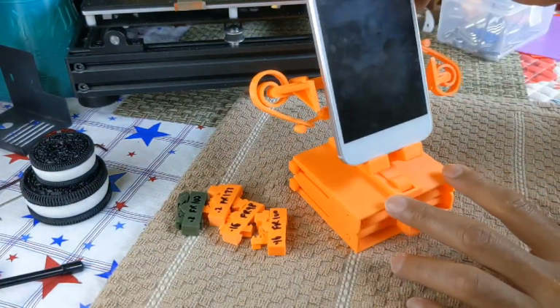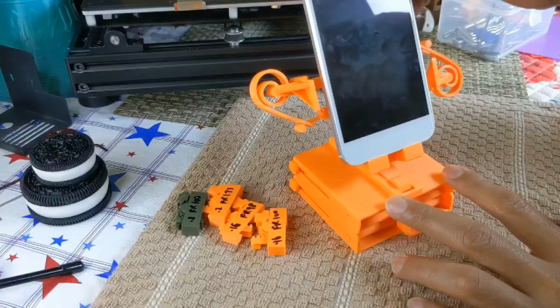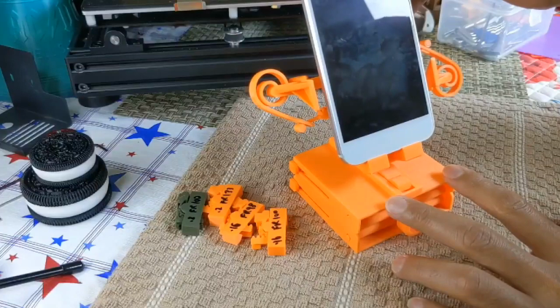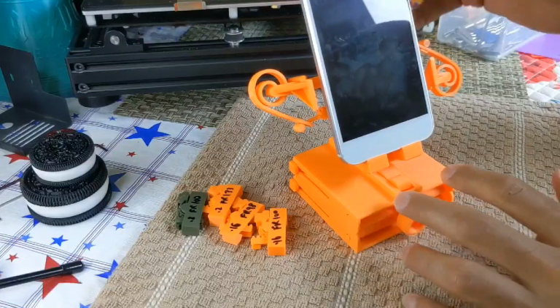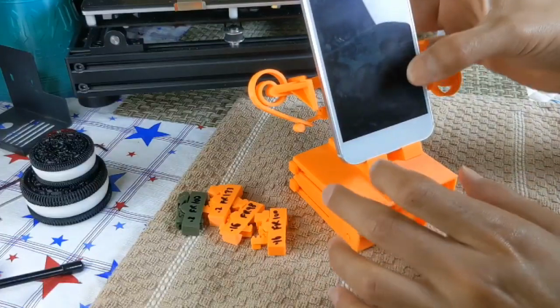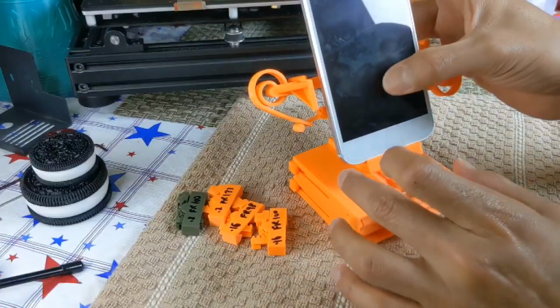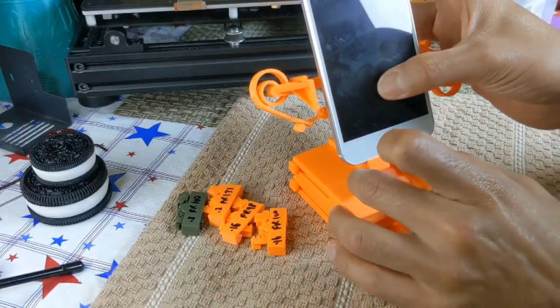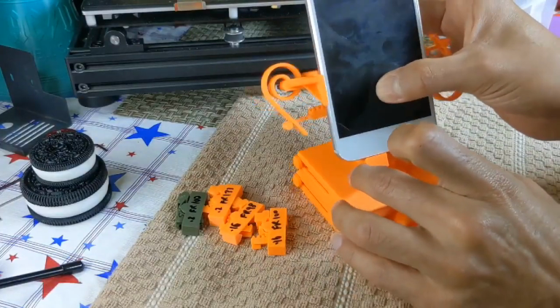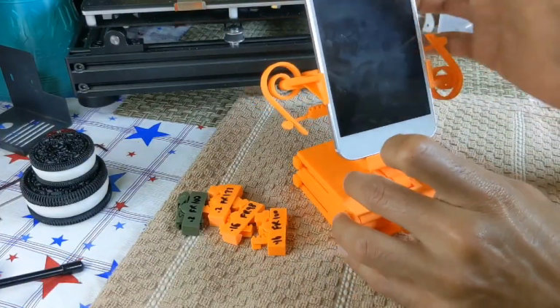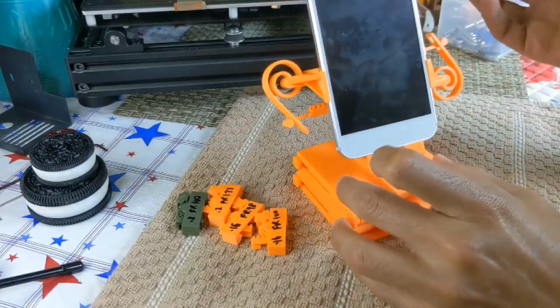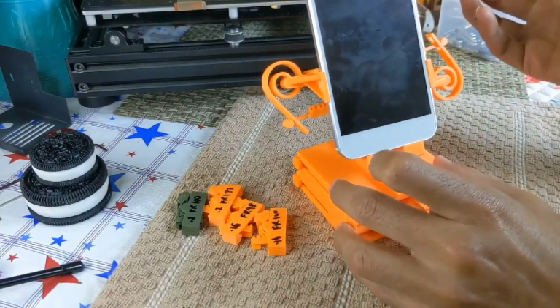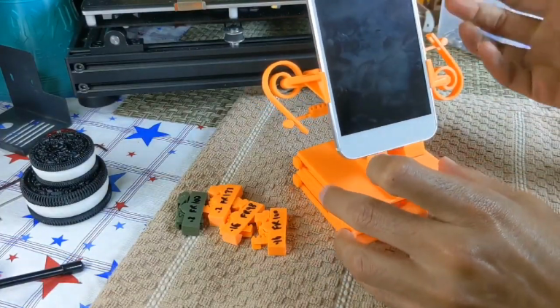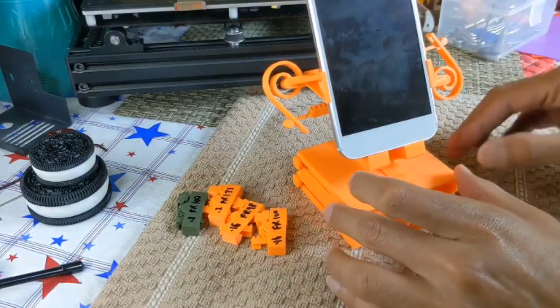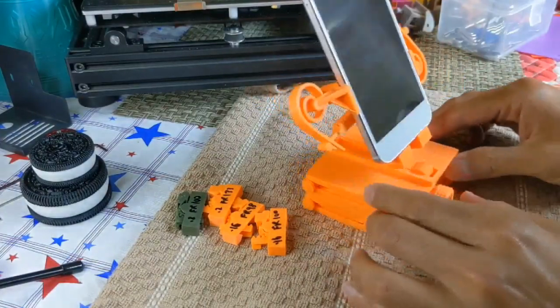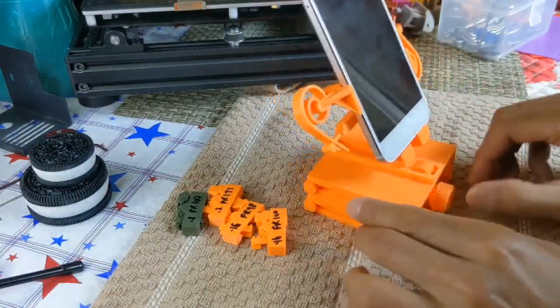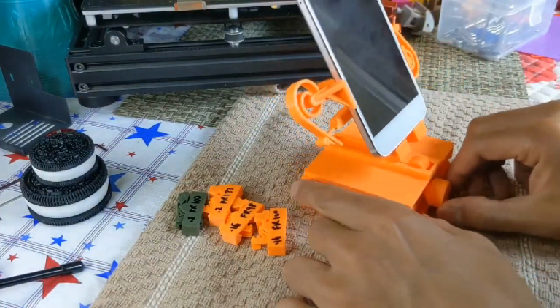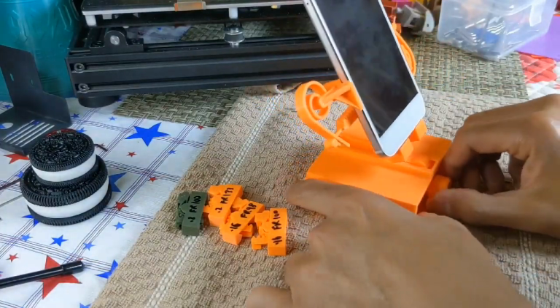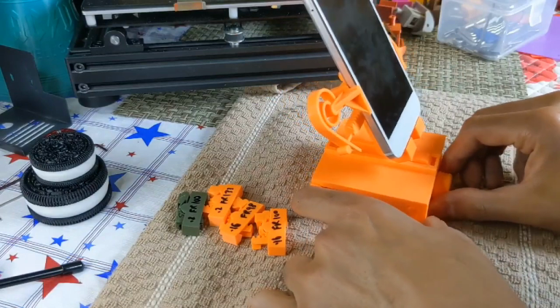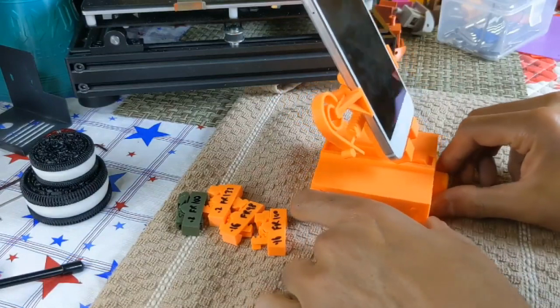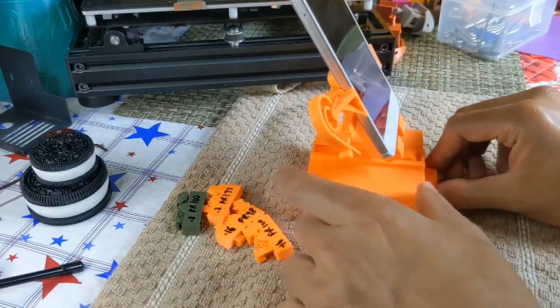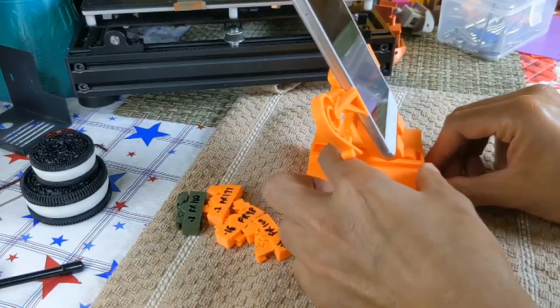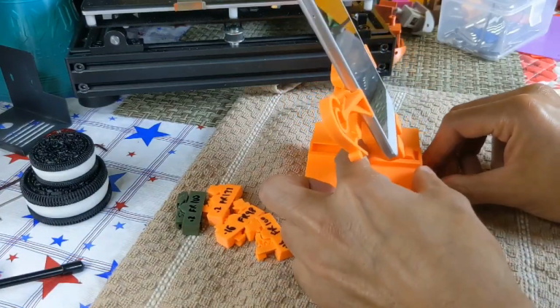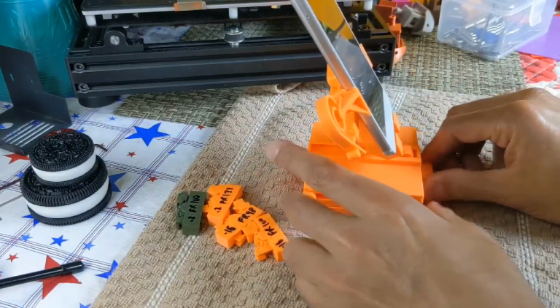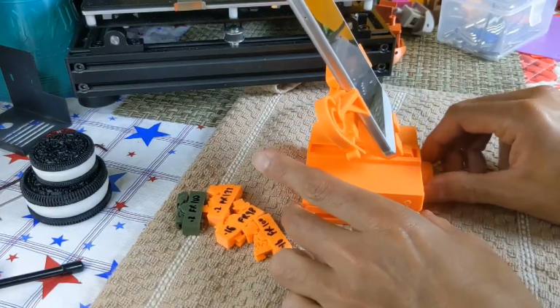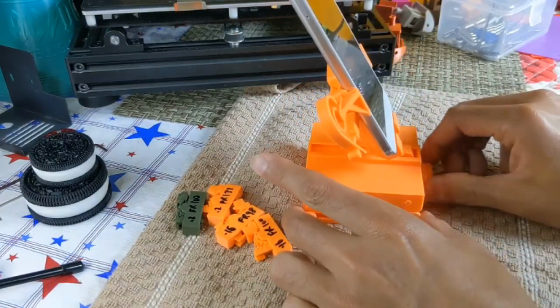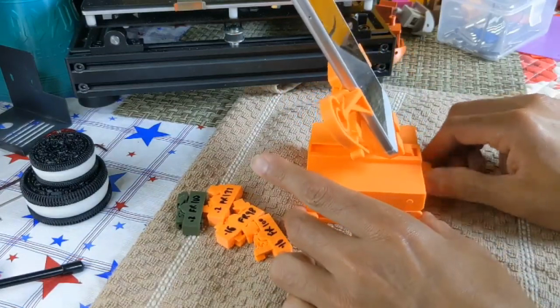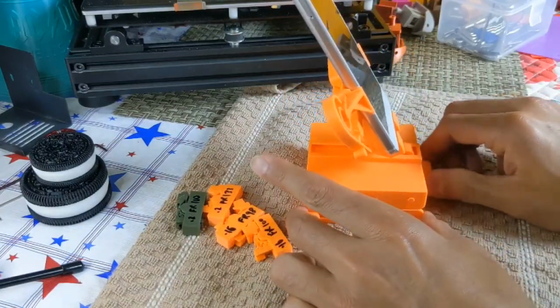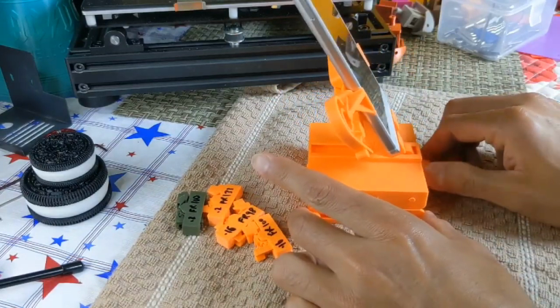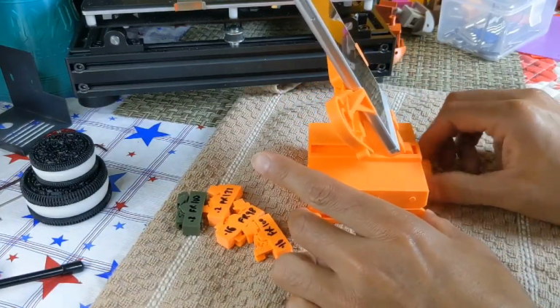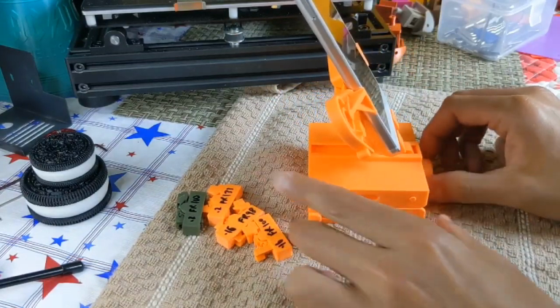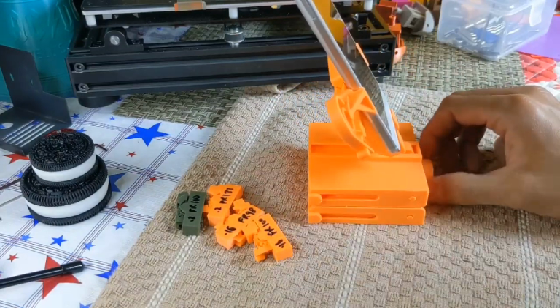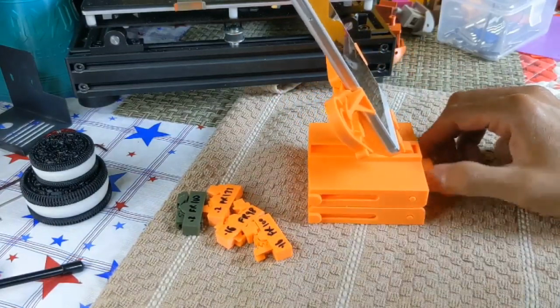You drop your phone in place, just push it down, and it just clamps the phone right in. Then the elevated part is where the fun is.